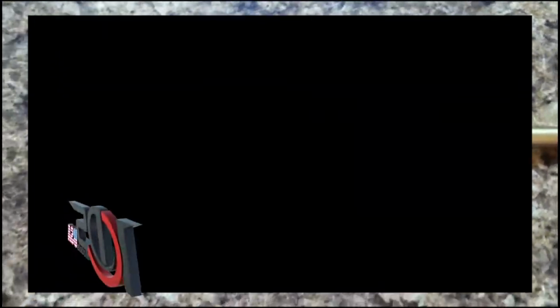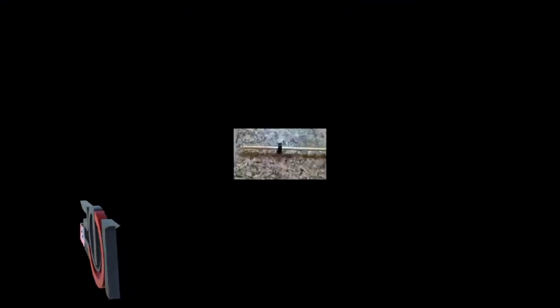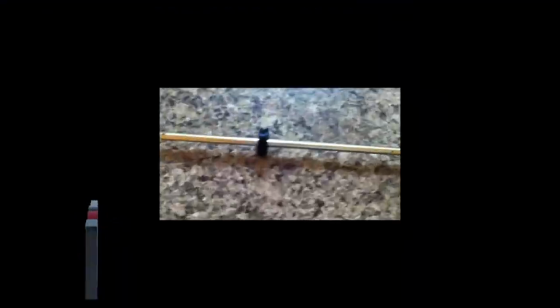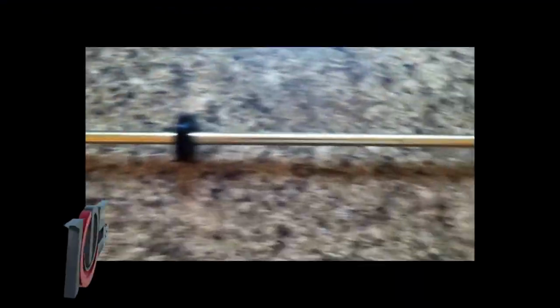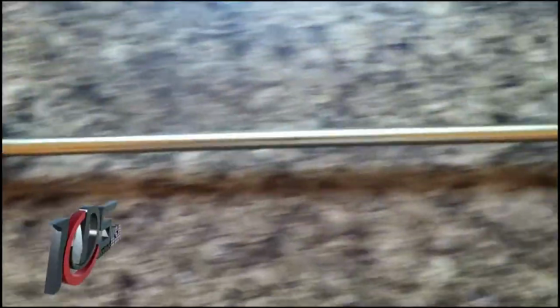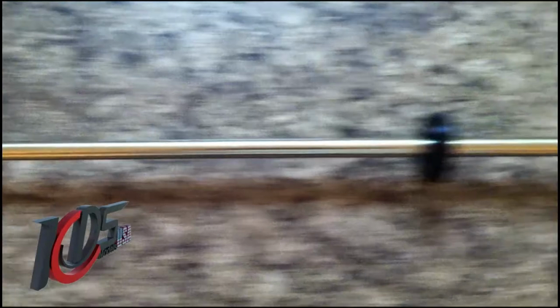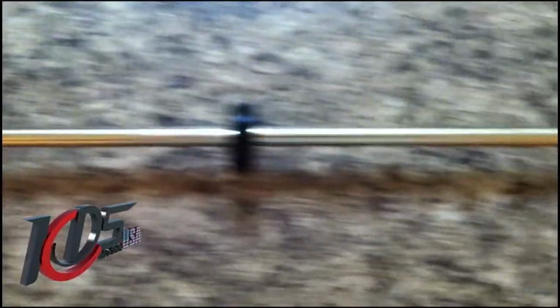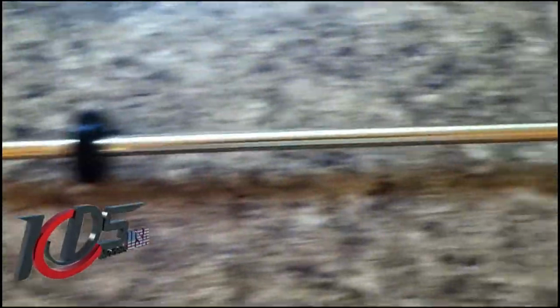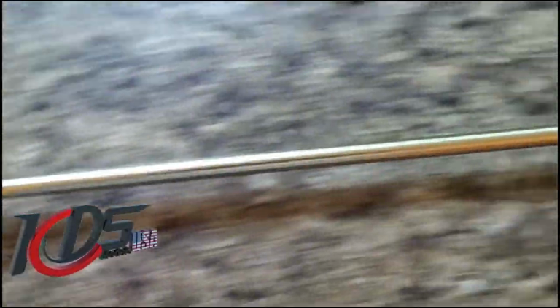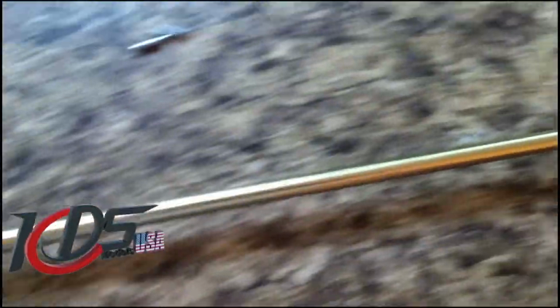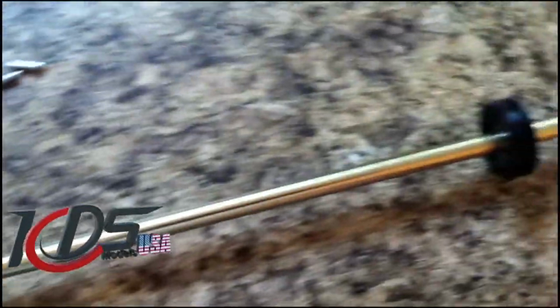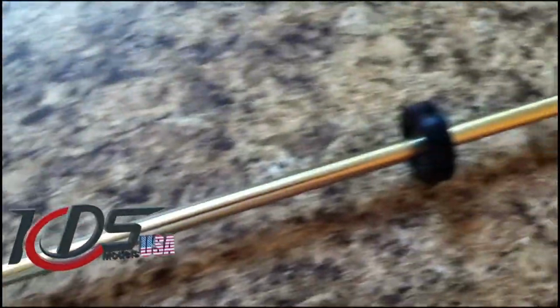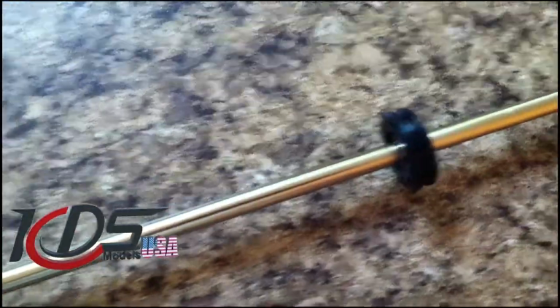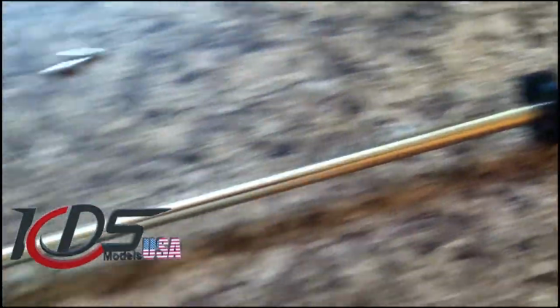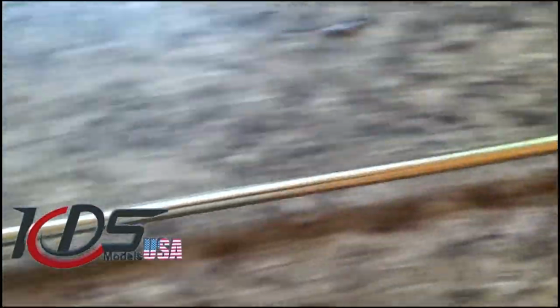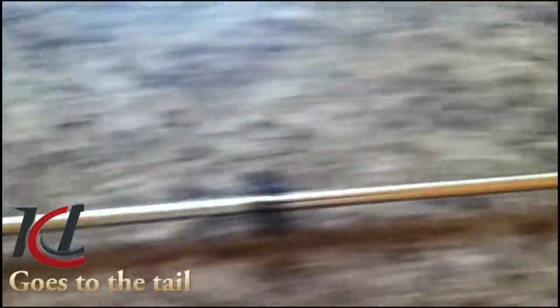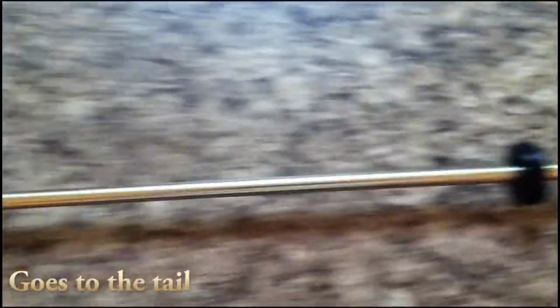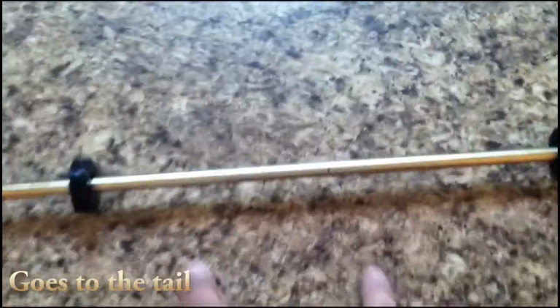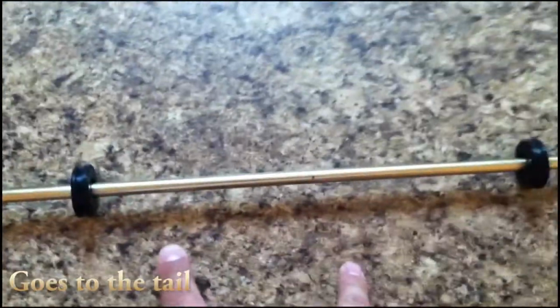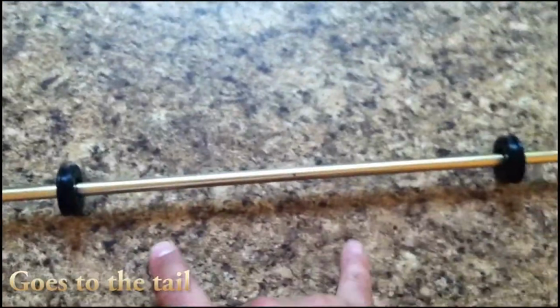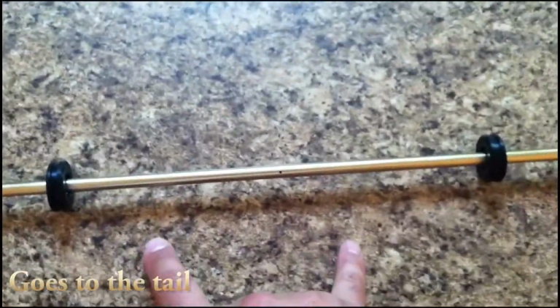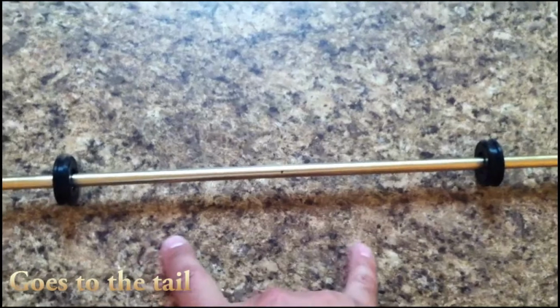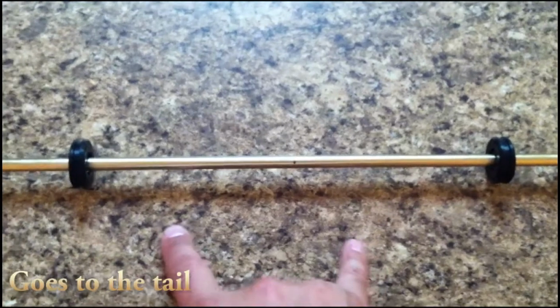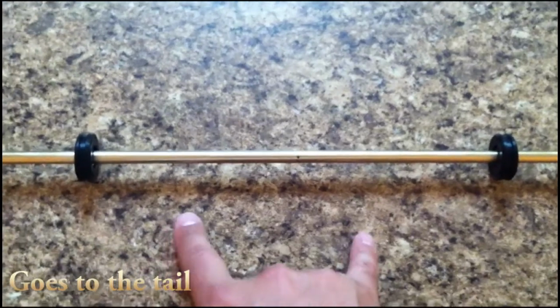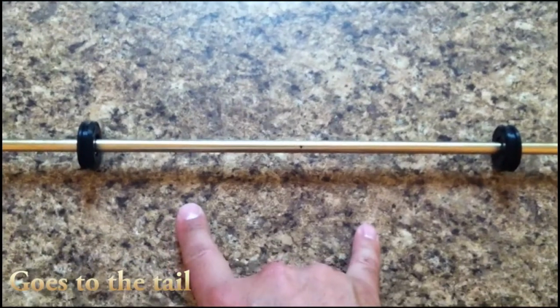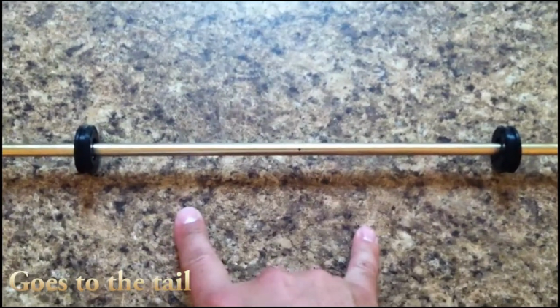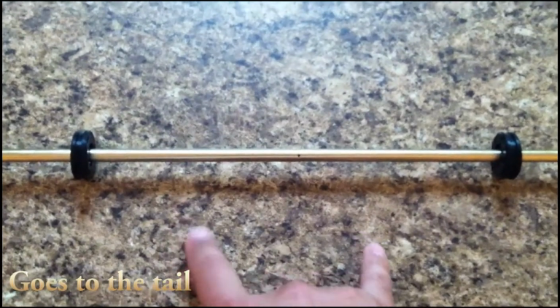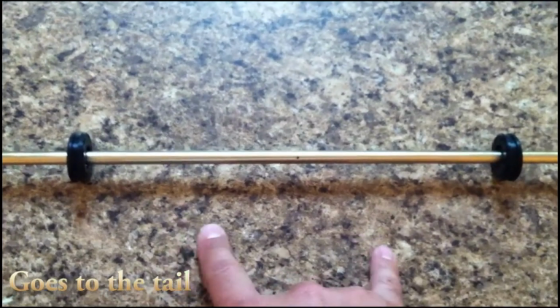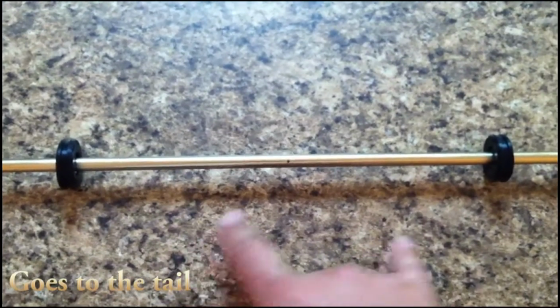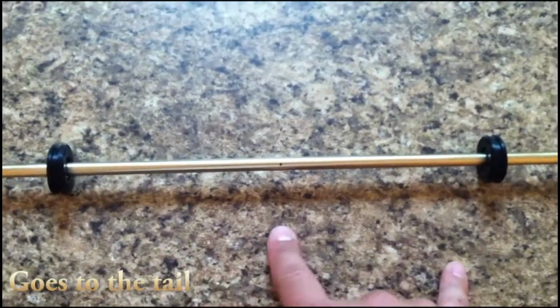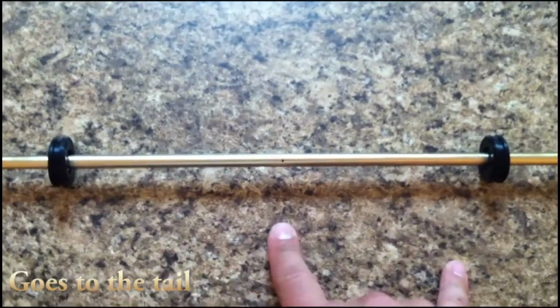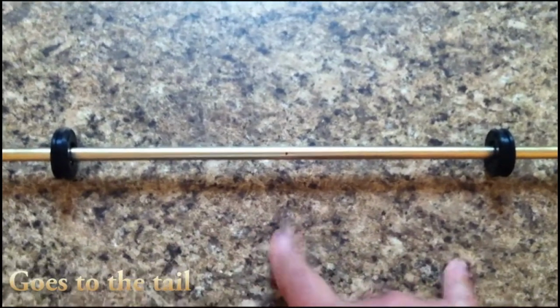I just already installed my tube bearings, as you can see here. Remember, the two bearings that are close to each other are the ones that go to the back of the boom.